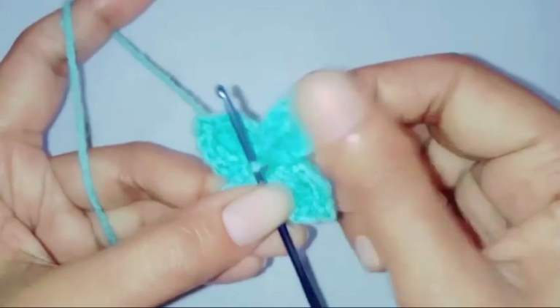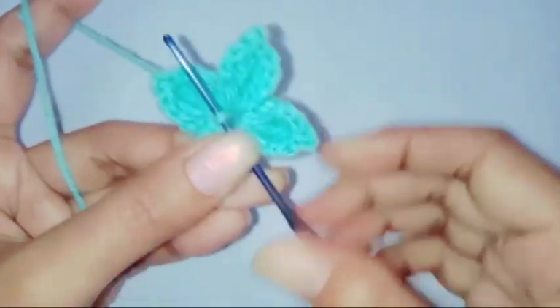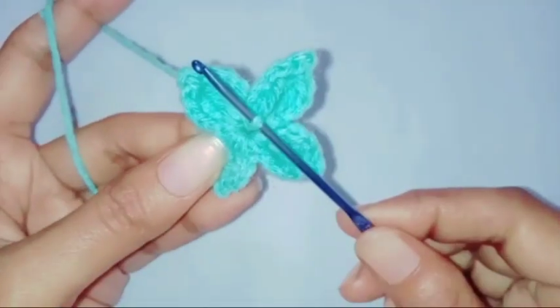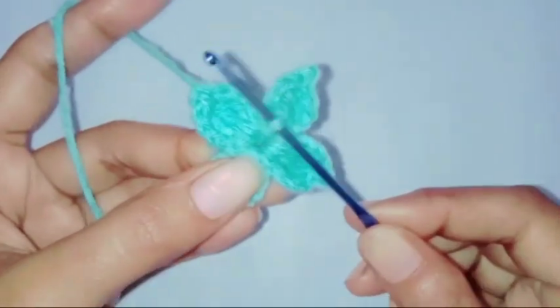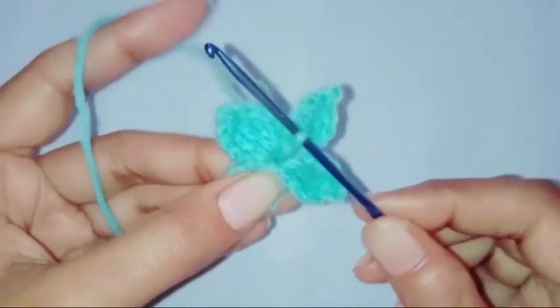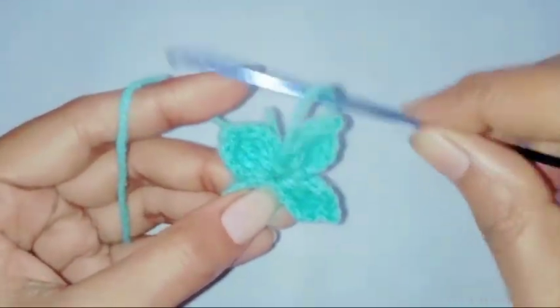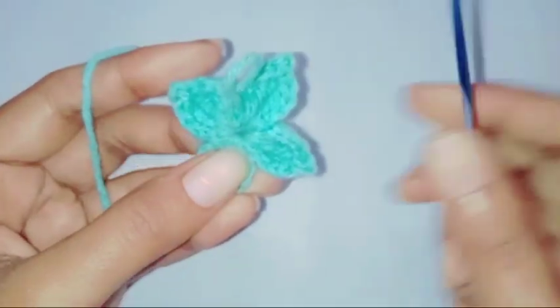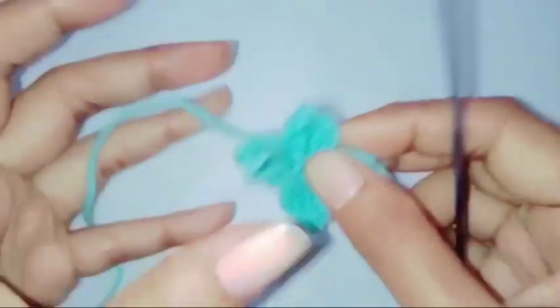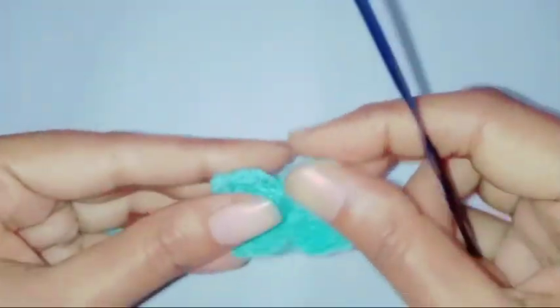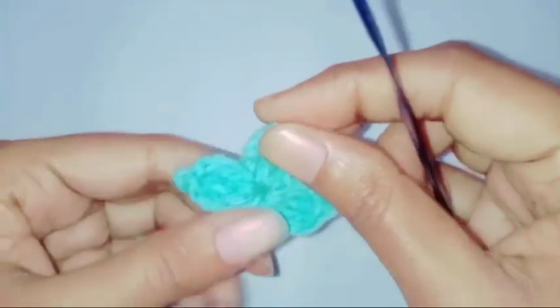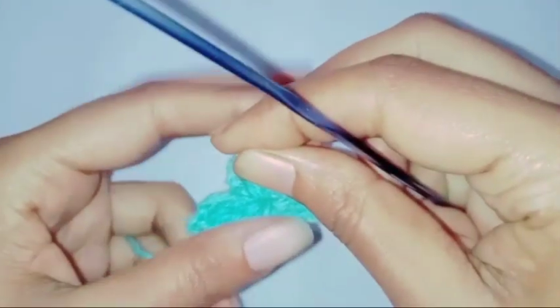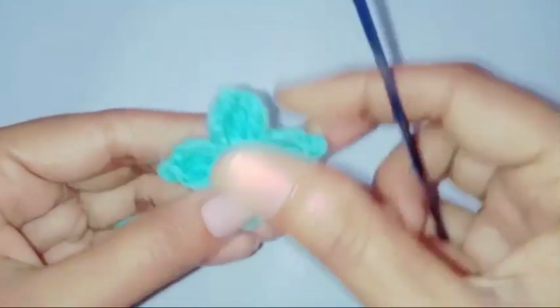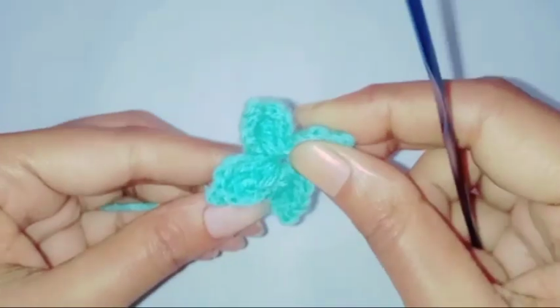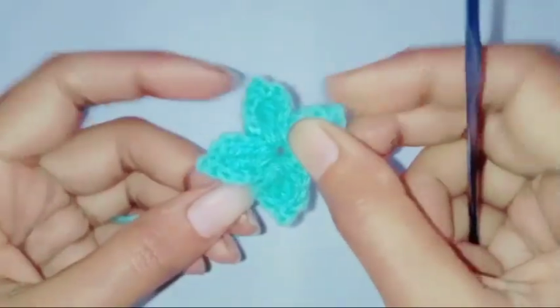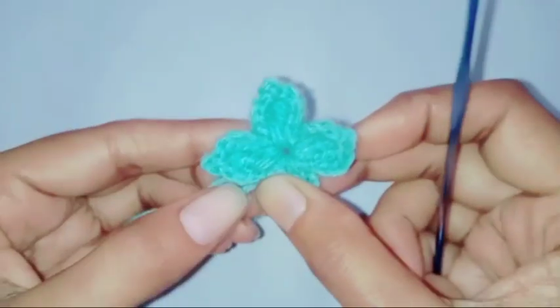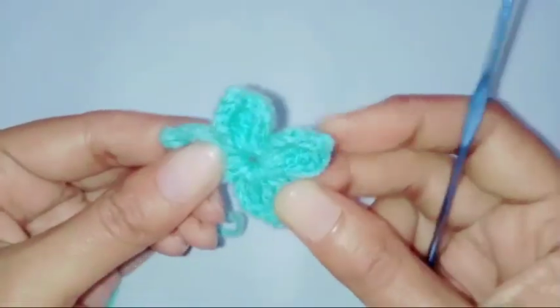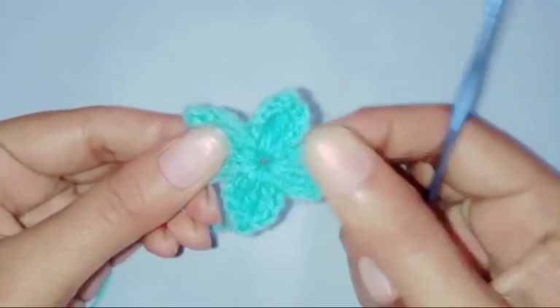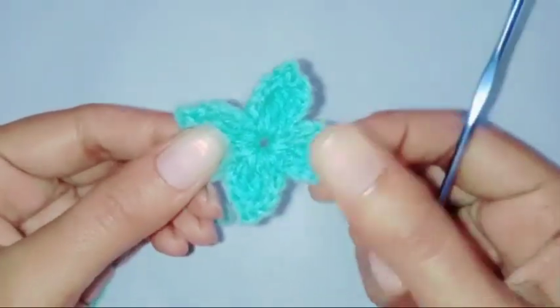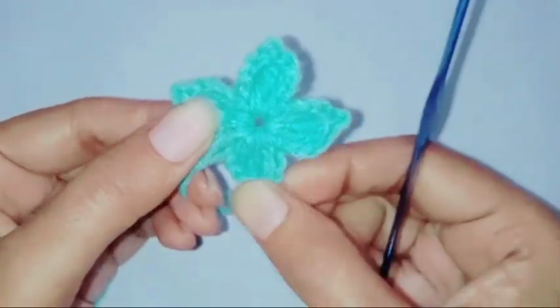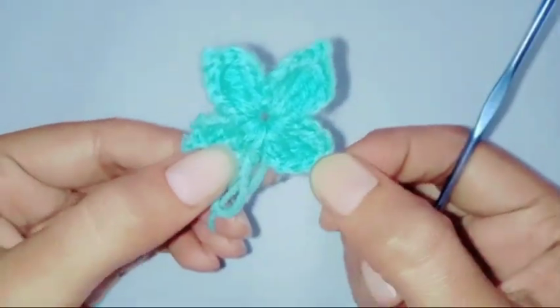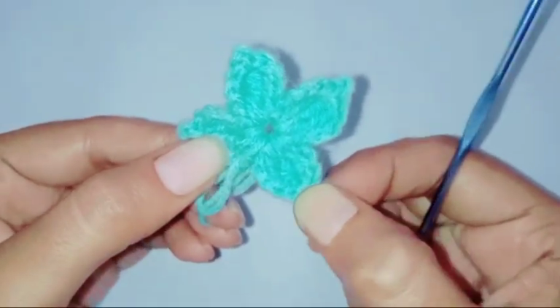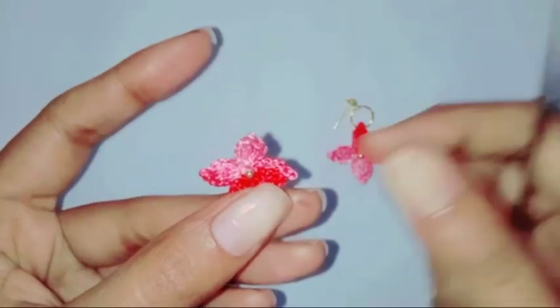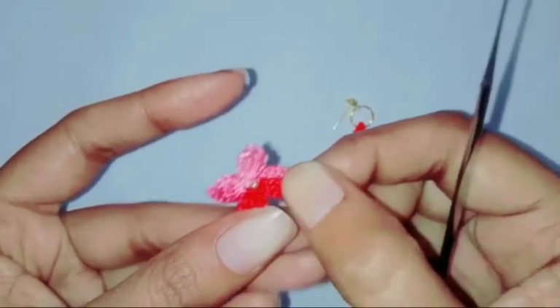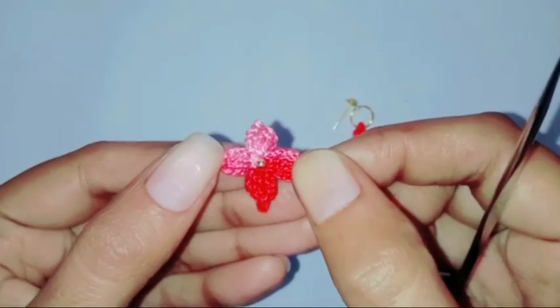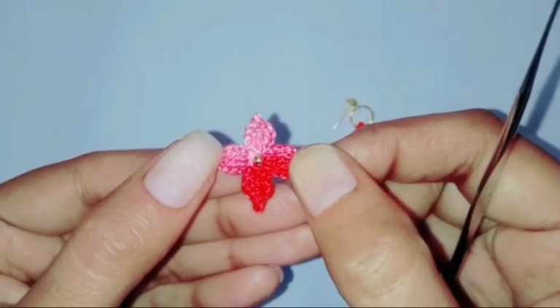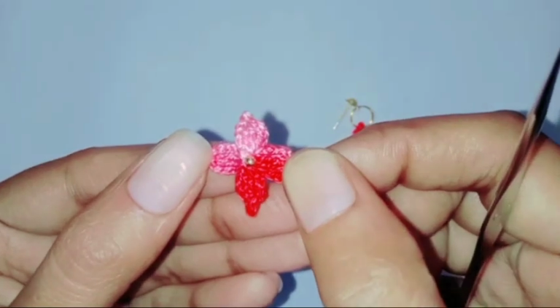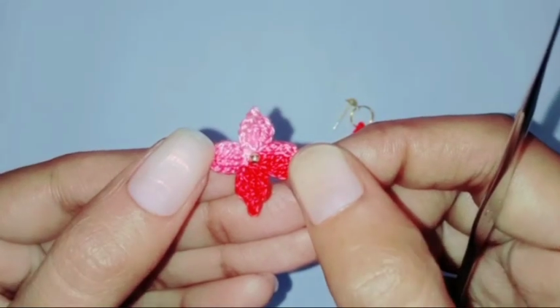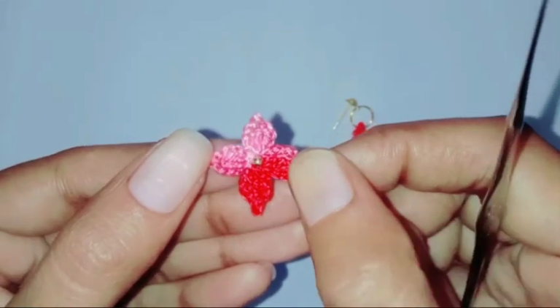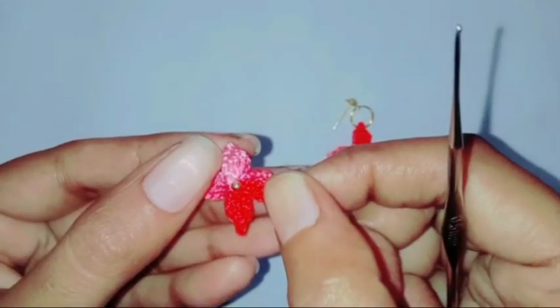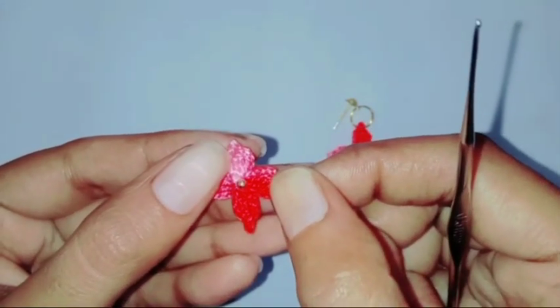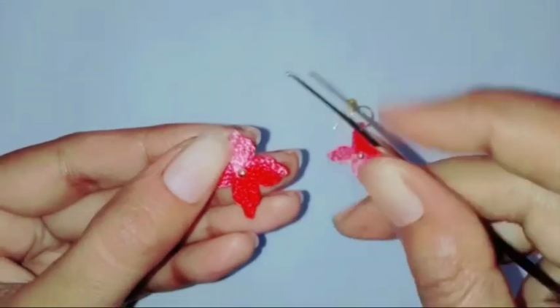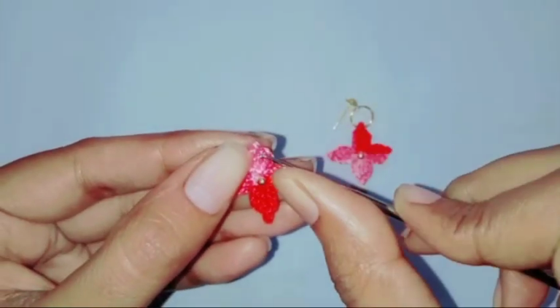Fasten off the thread and weave in the ends. The flower is now completed.